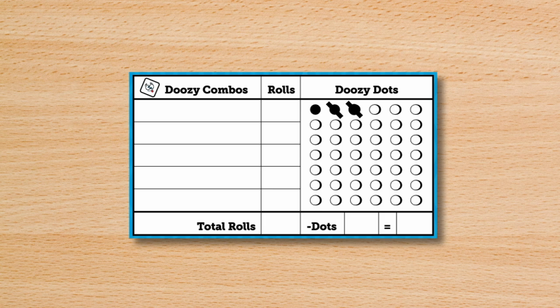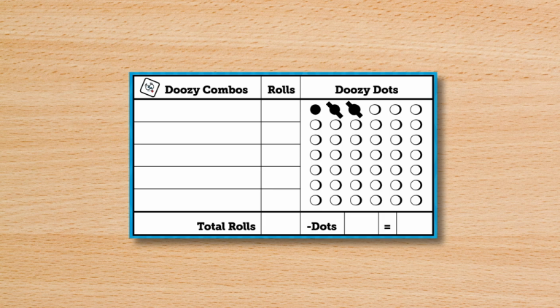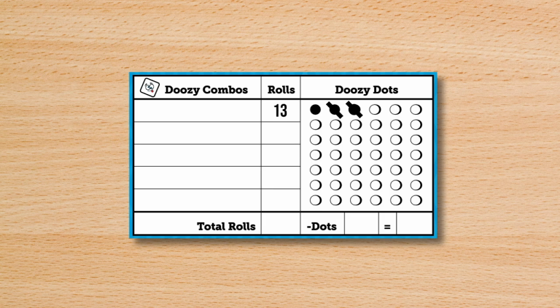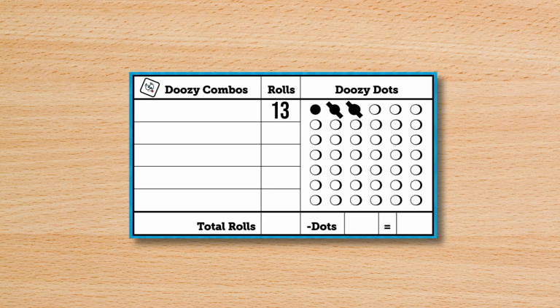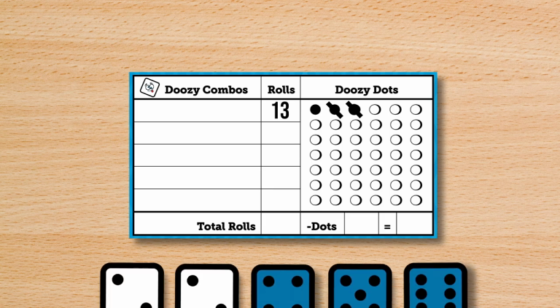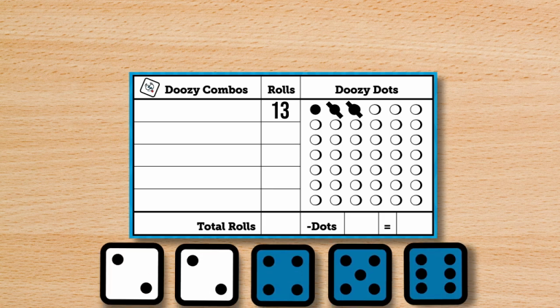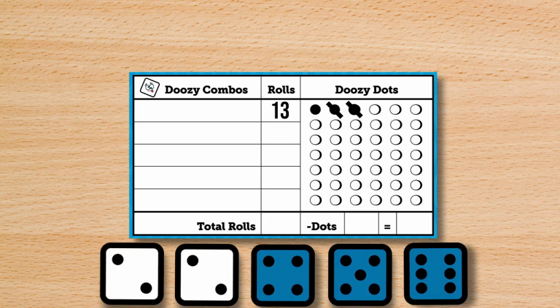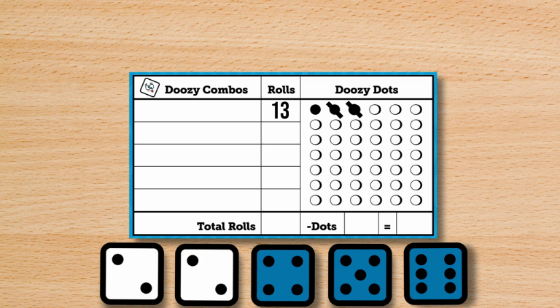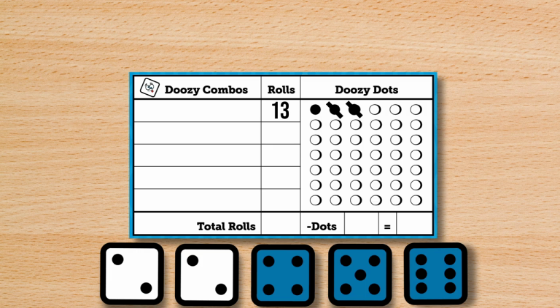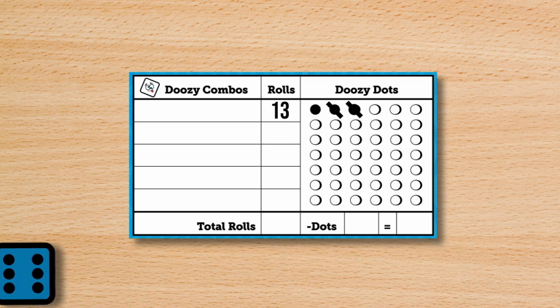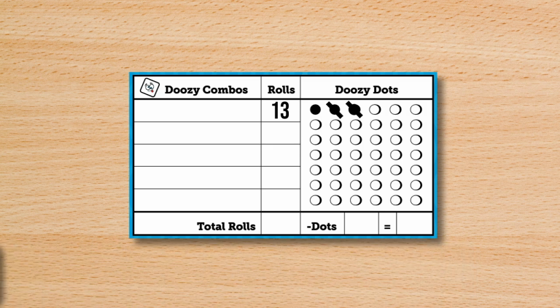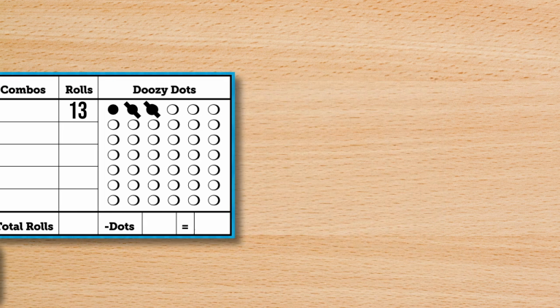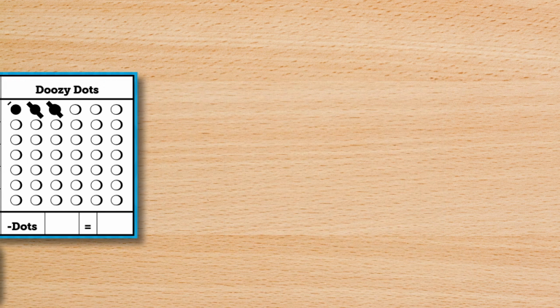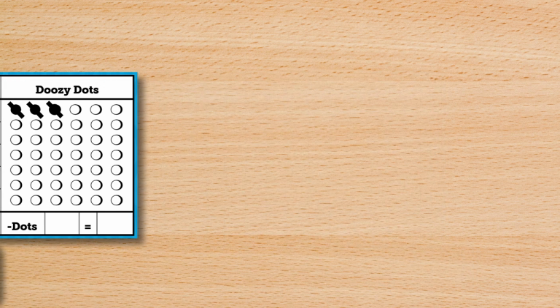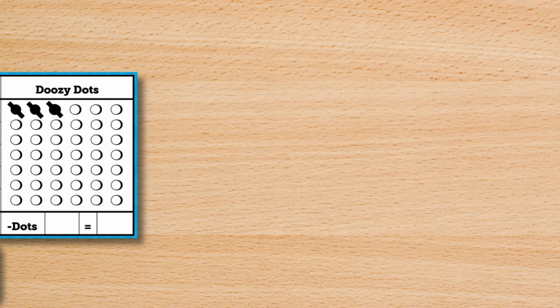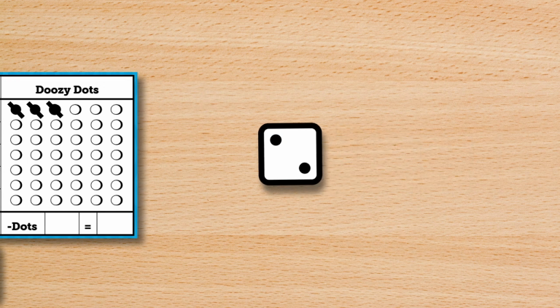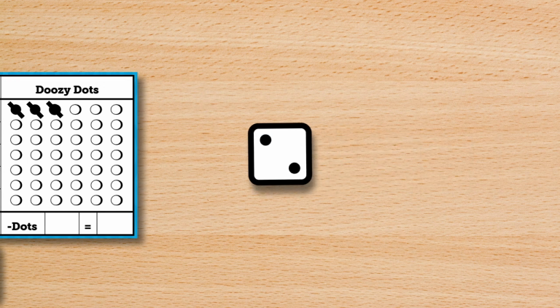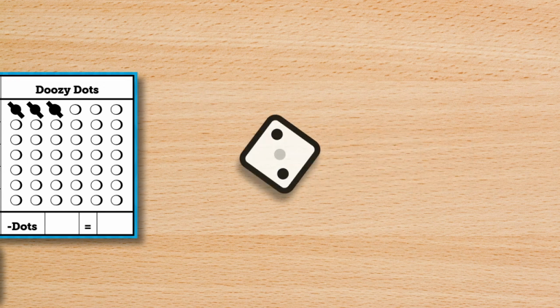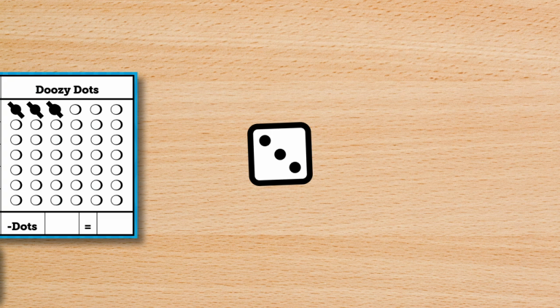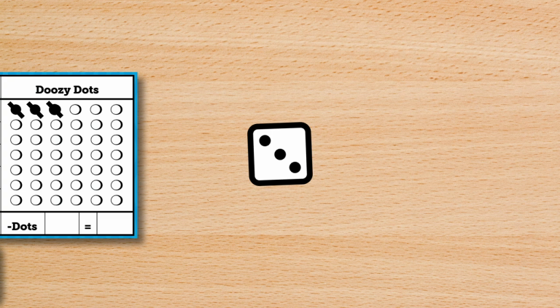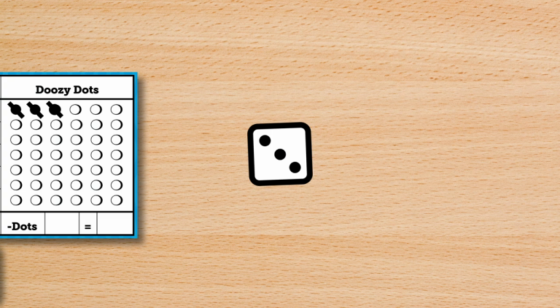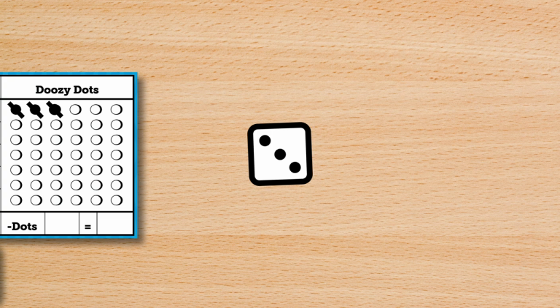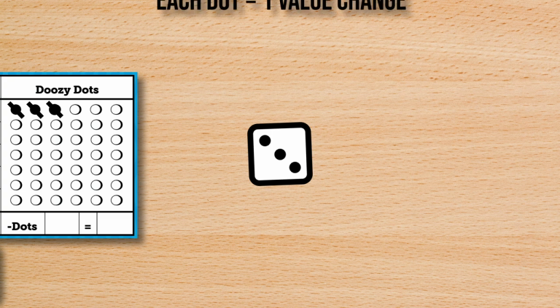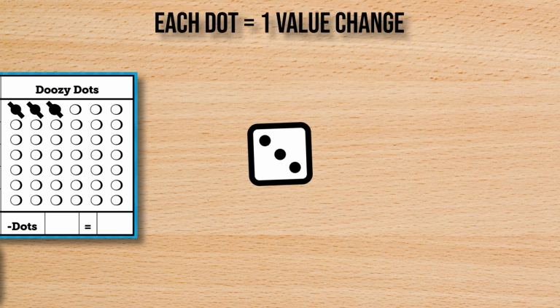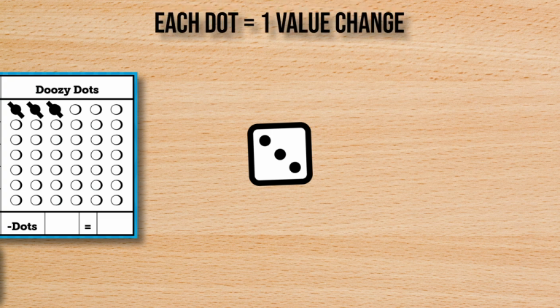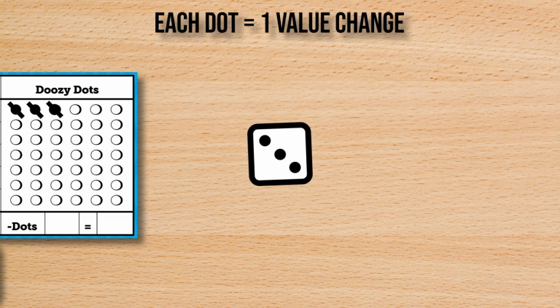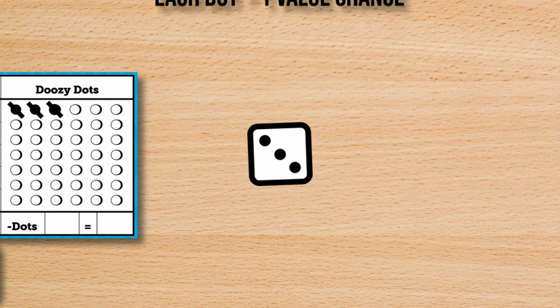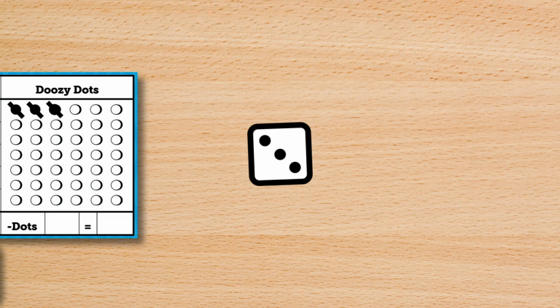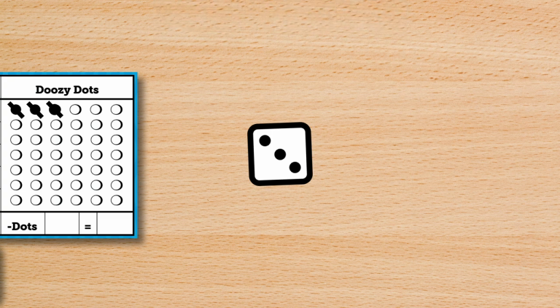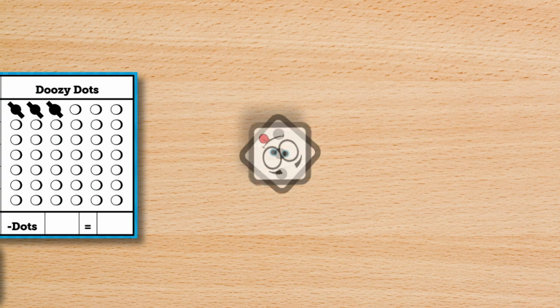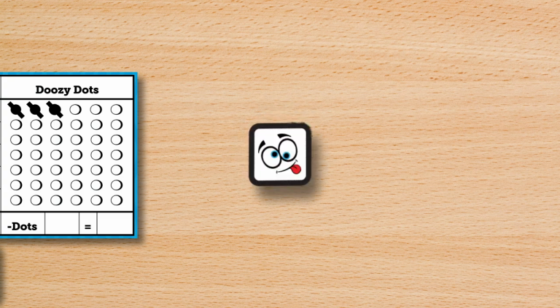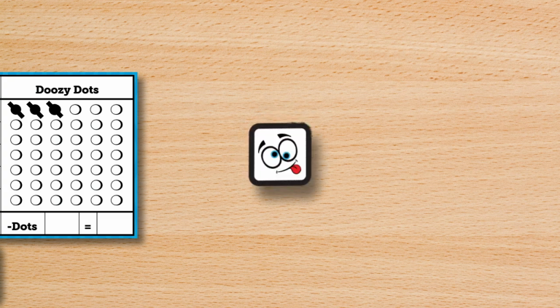After your turn, record the number of rolls you made and pass the dice to the player on the left. Doozy Dots may be spent during your turn to change the value of any dice. You may use as many as you want, but Doozy Dots cannot be used to change a die to a Doozy Face.